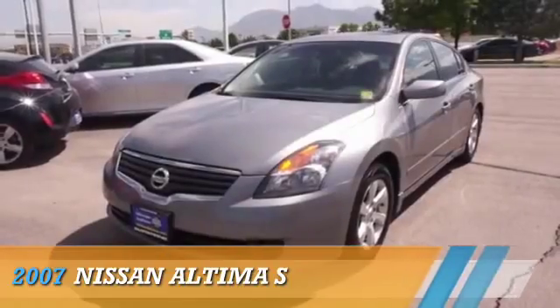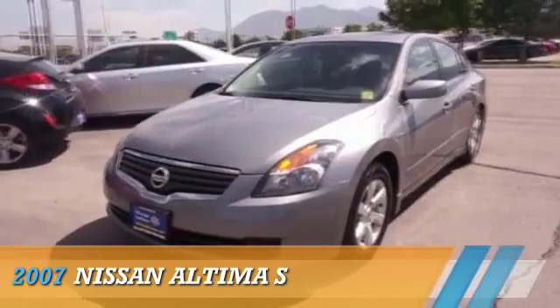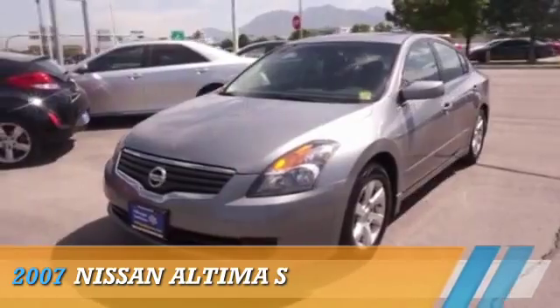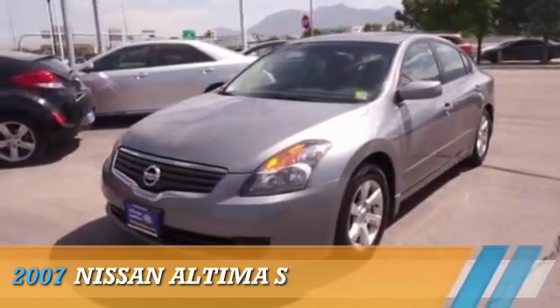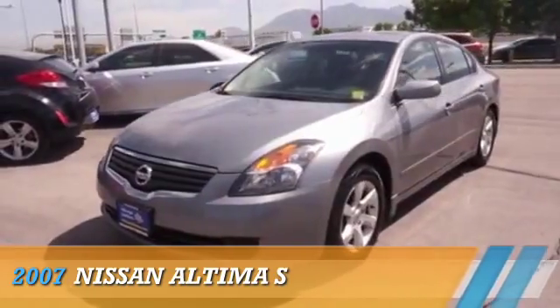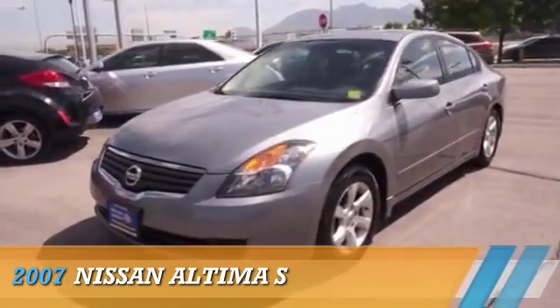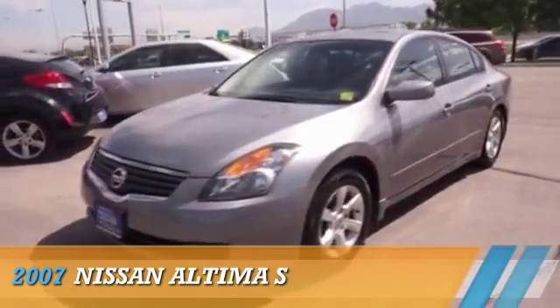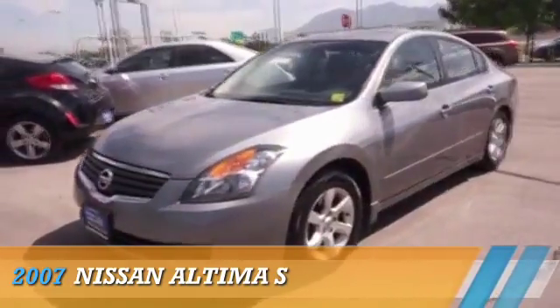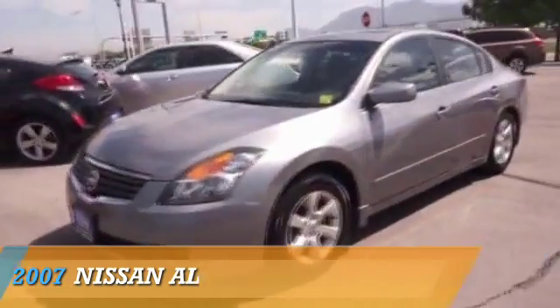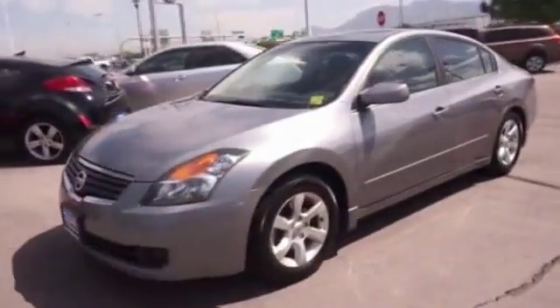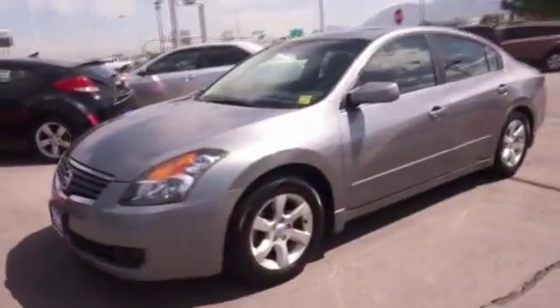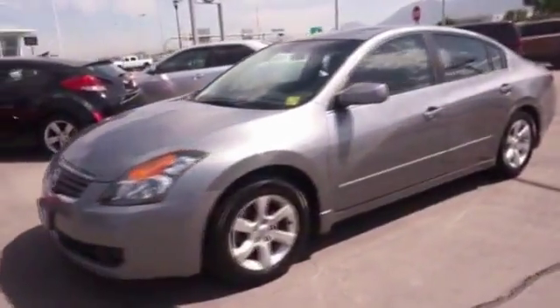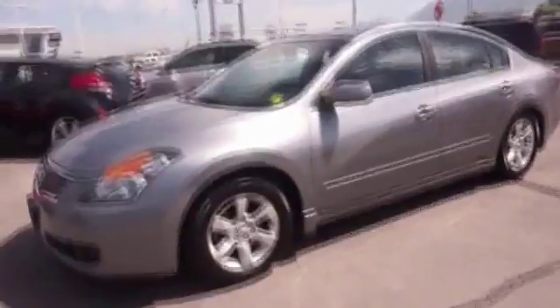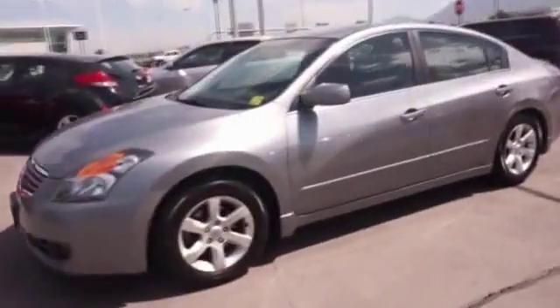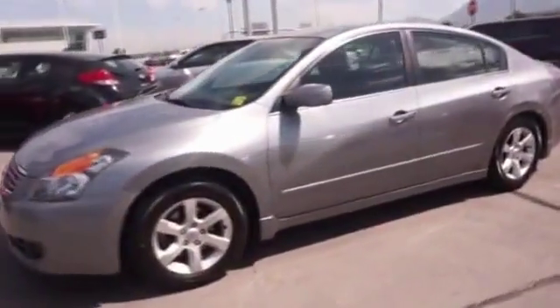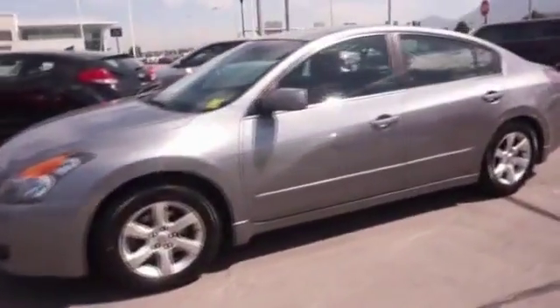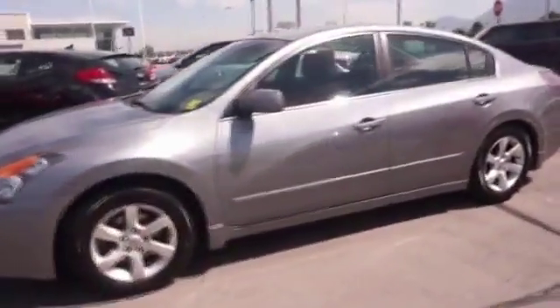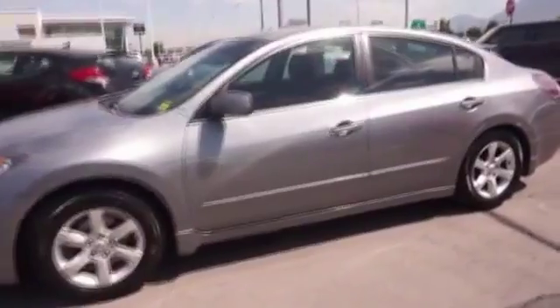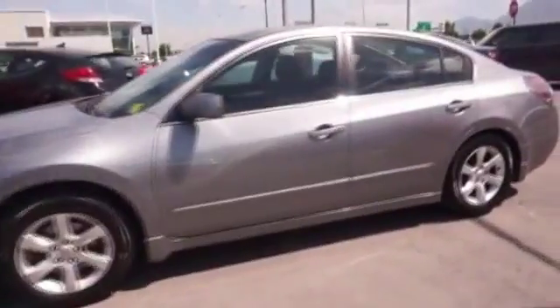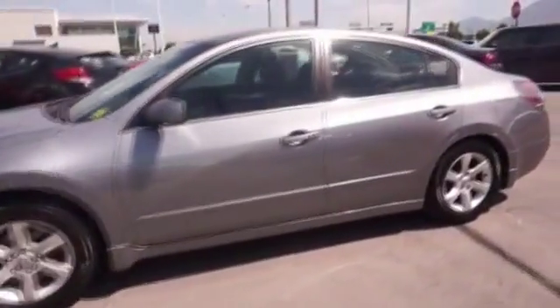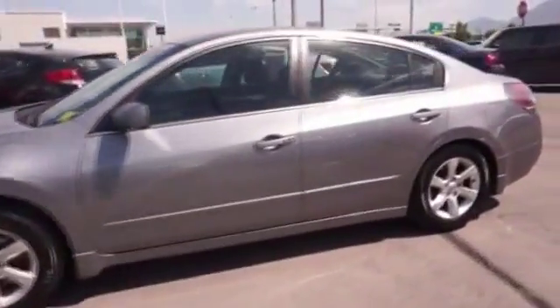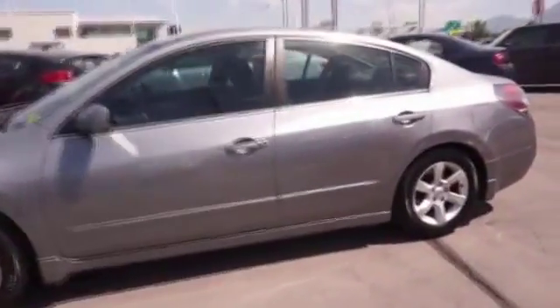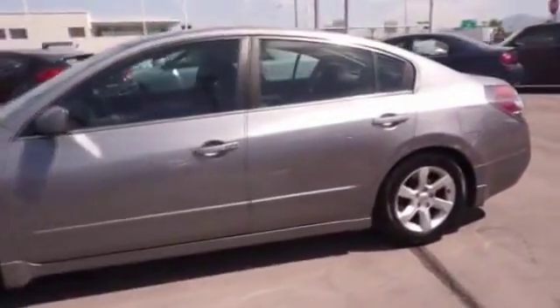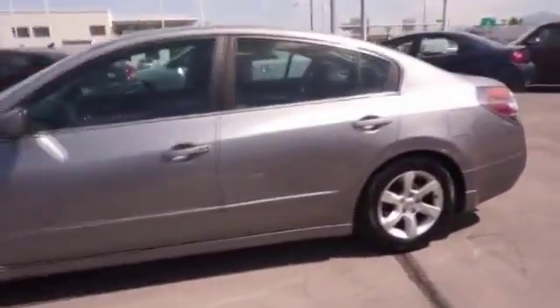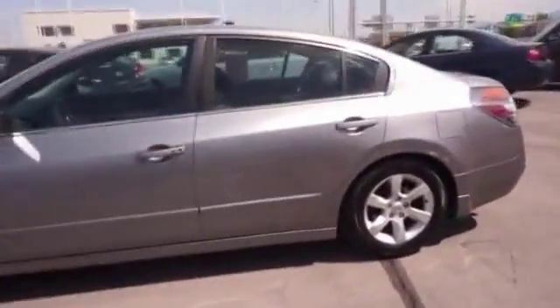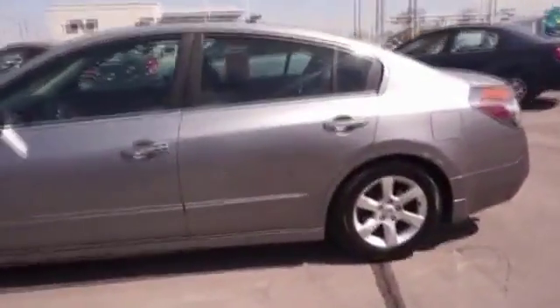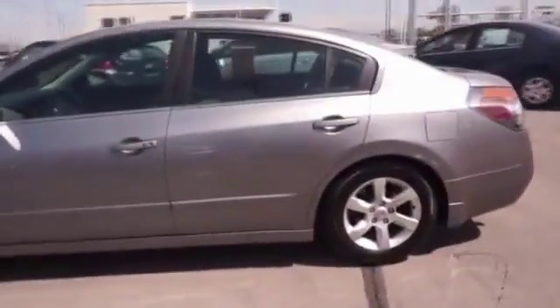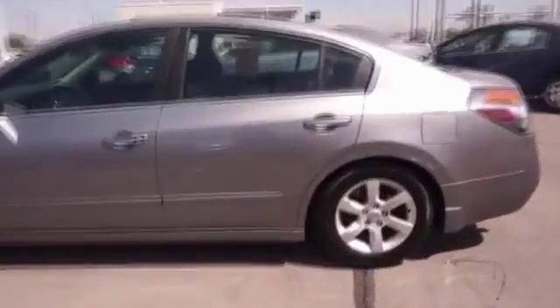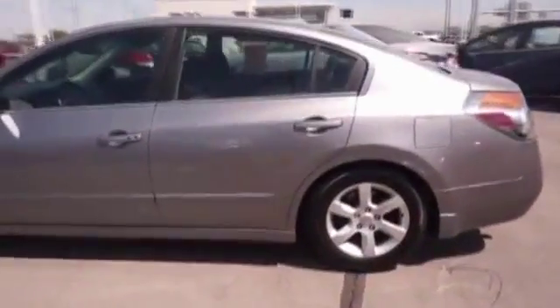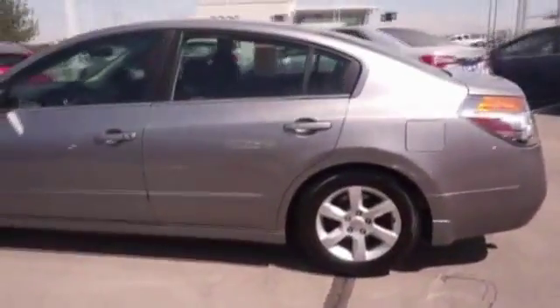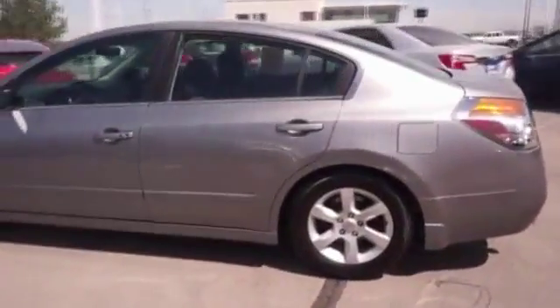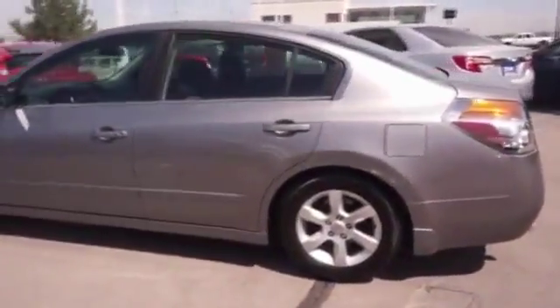Presenting the 2007 Nissan Altima, powered by Front Wheel Drive, a 2.5-liter, 4-cylinder engine and an automatic transmission.